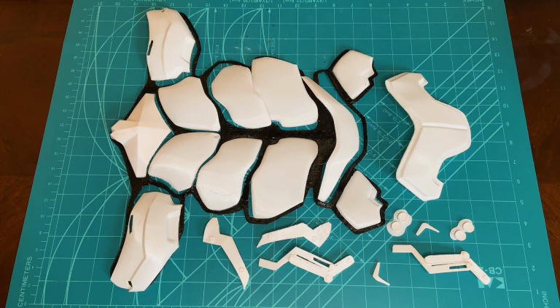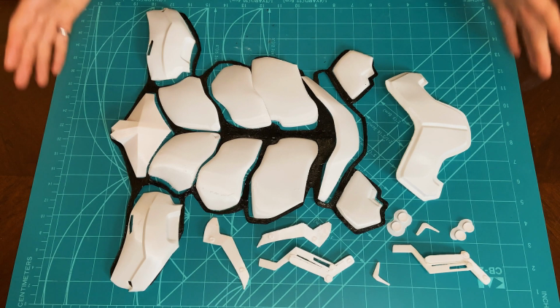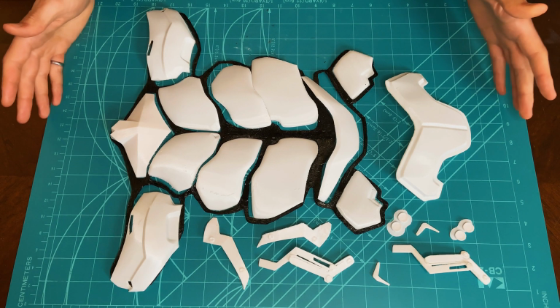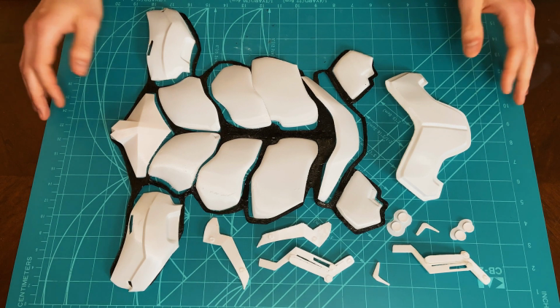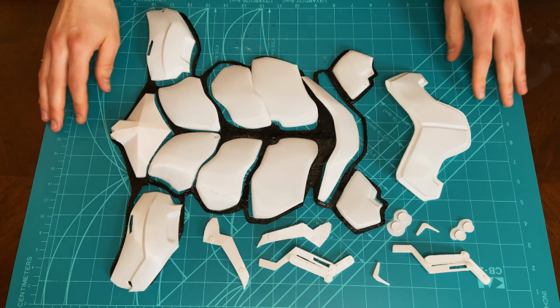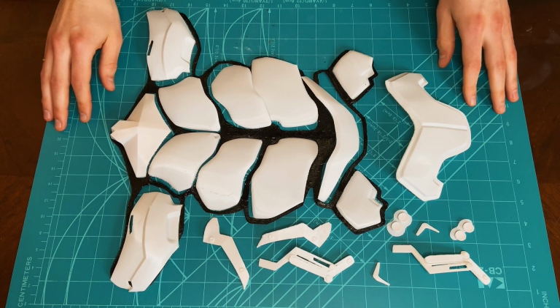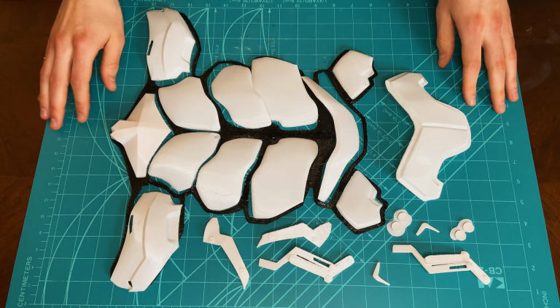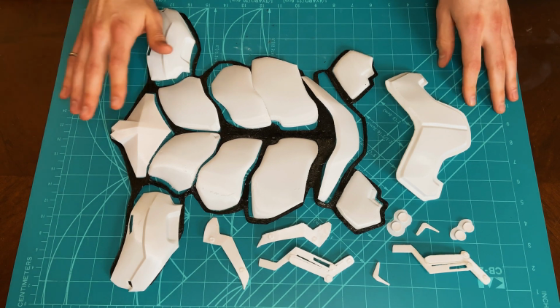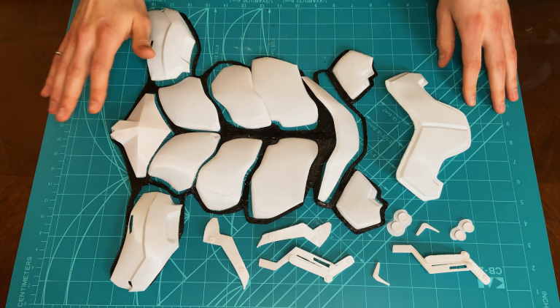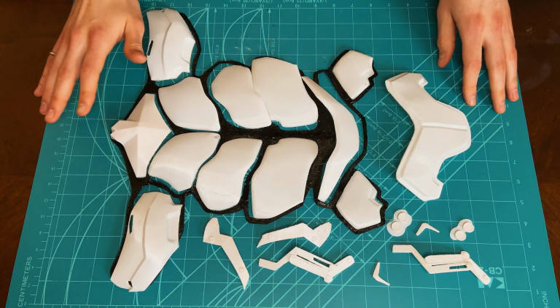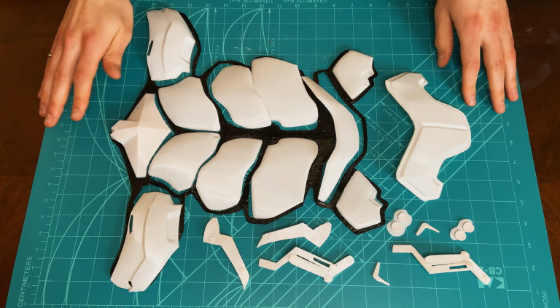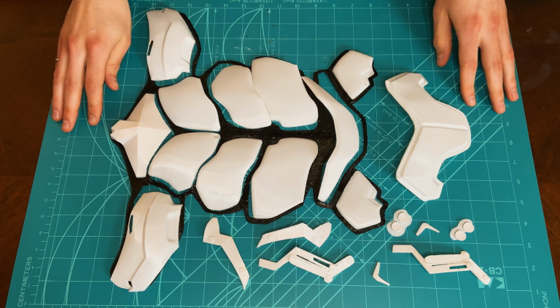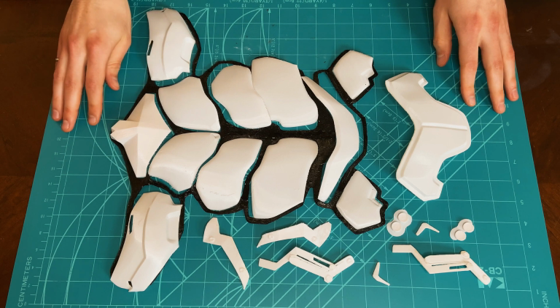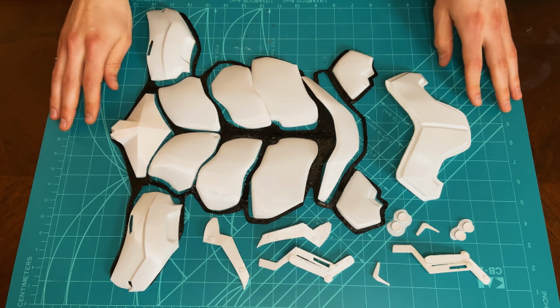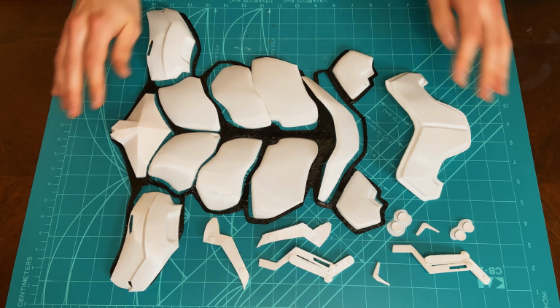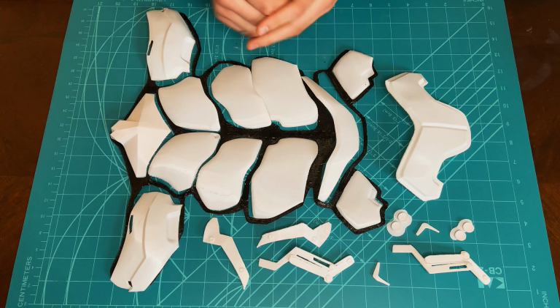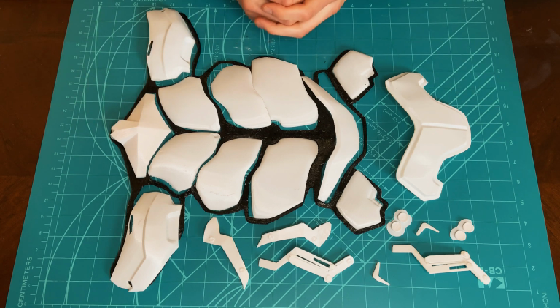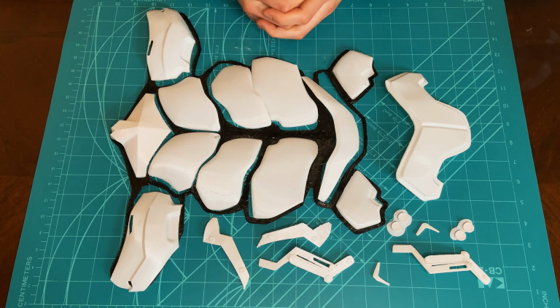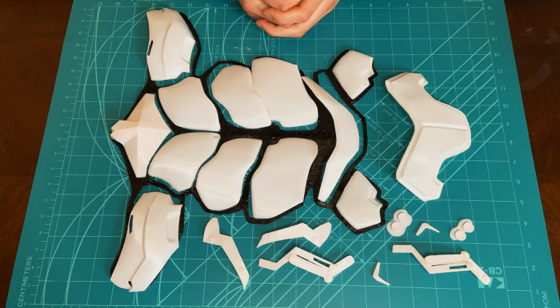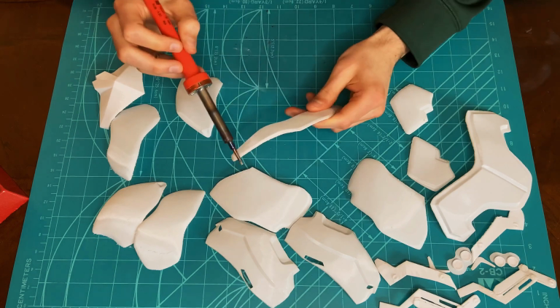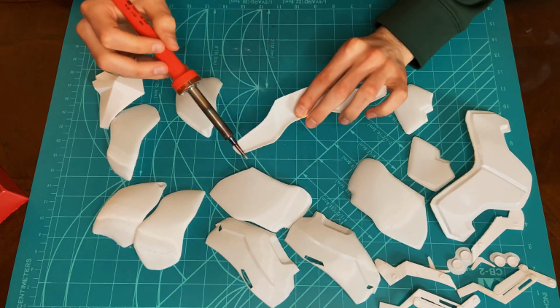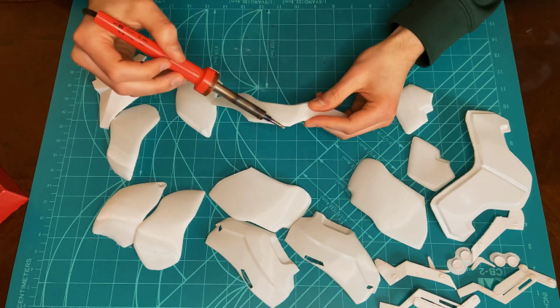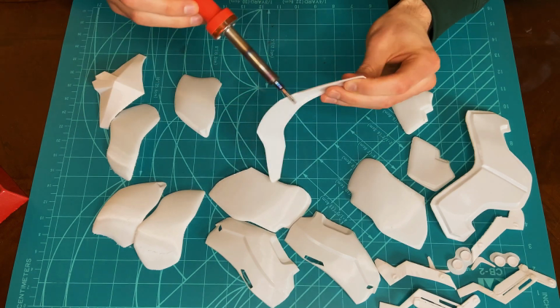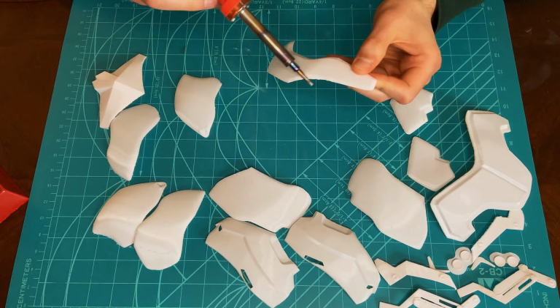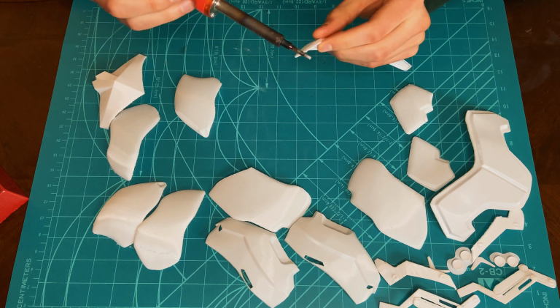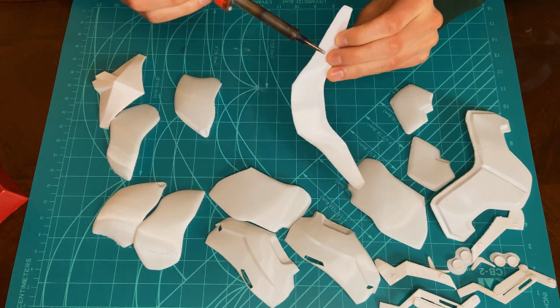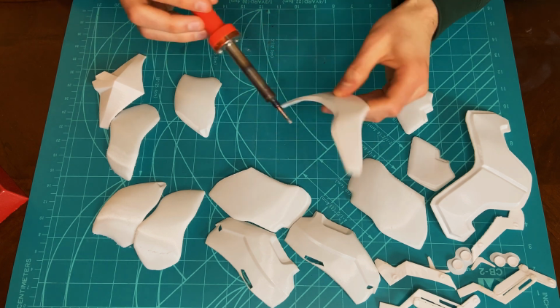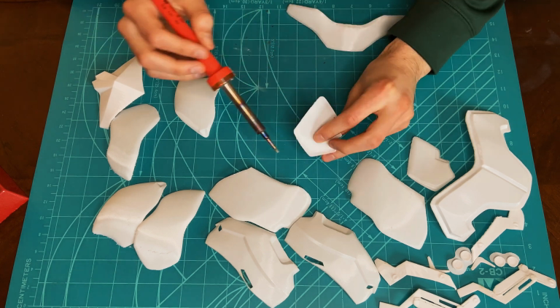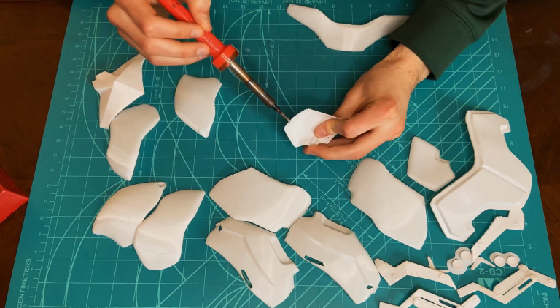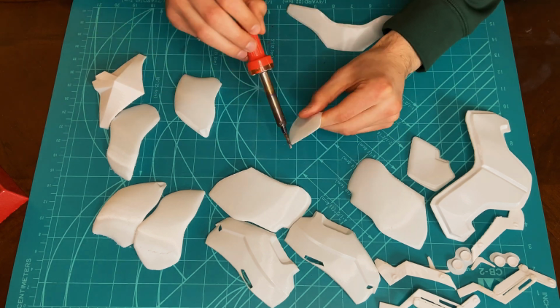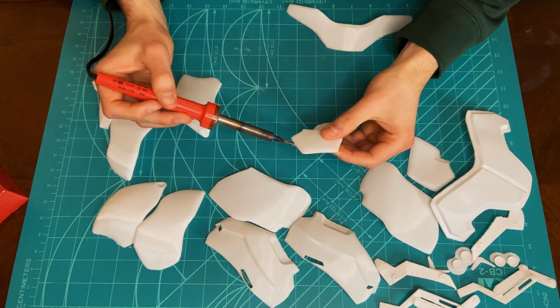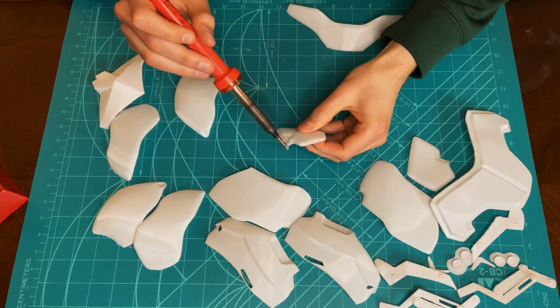Here are all 22 3D printed parts. Each one of the parts will be smoothed using the soldering iron and sandpaper. The soldering iron is used to smooth out the edges of the larger pieces and remove some excess material.